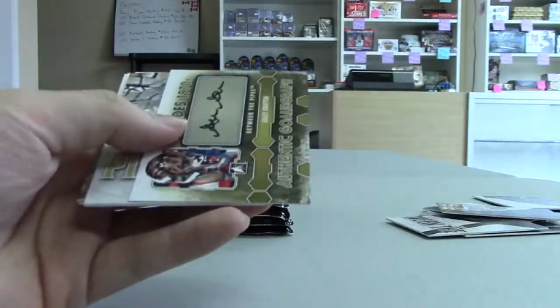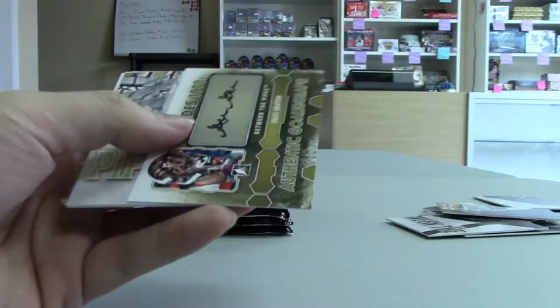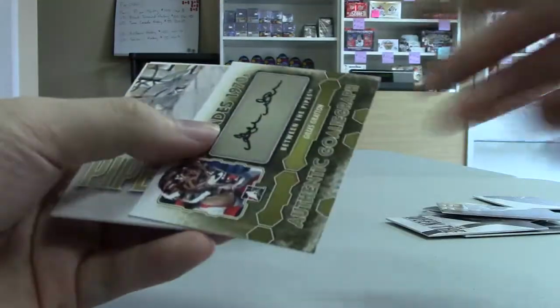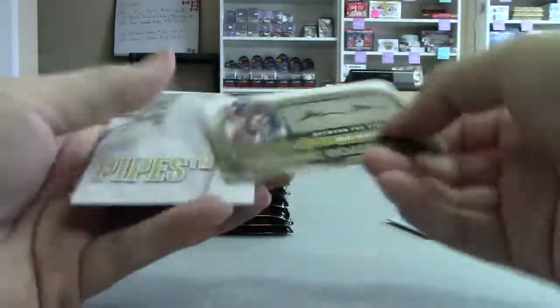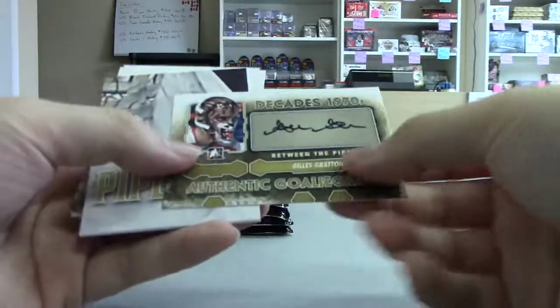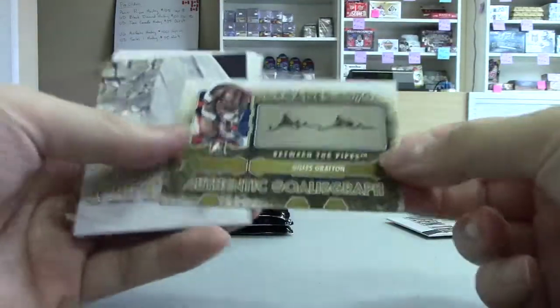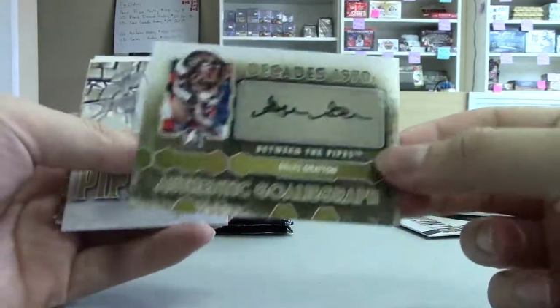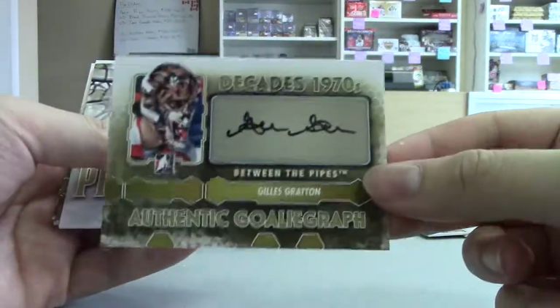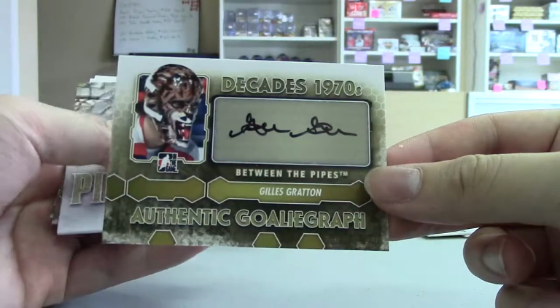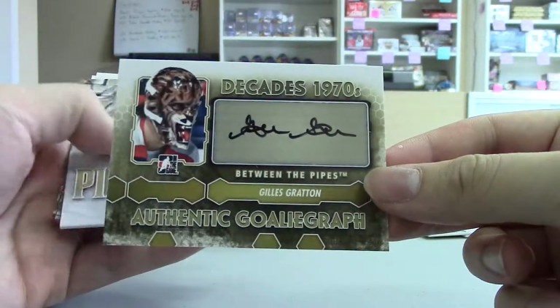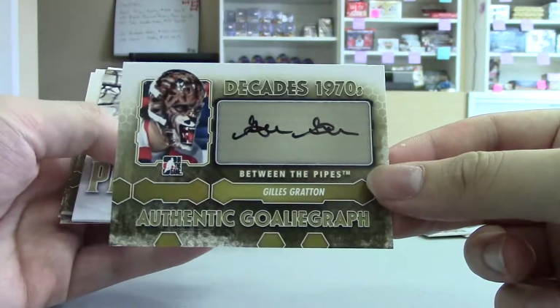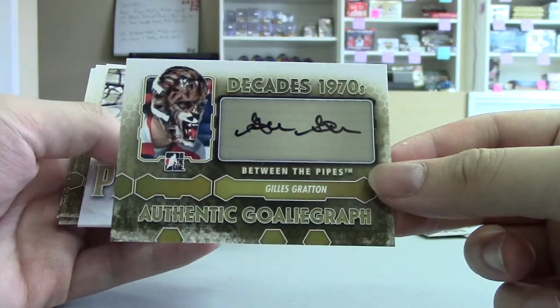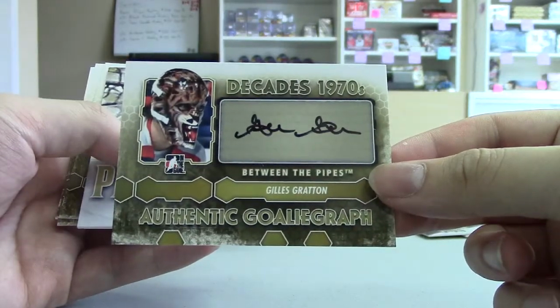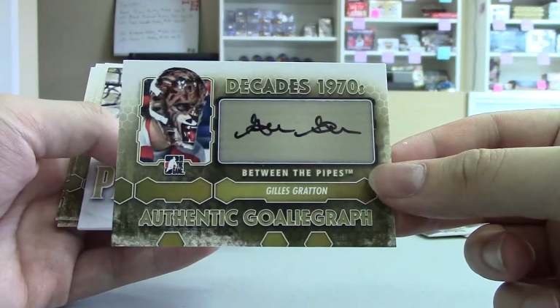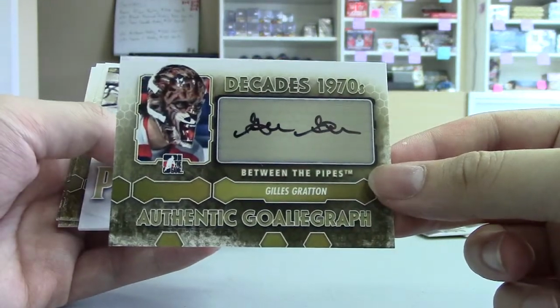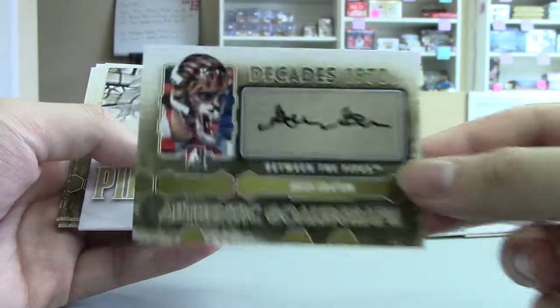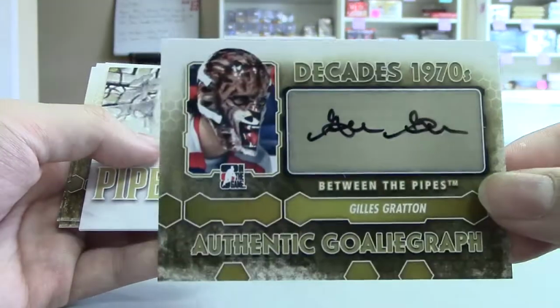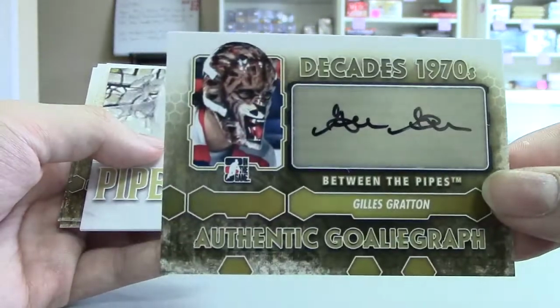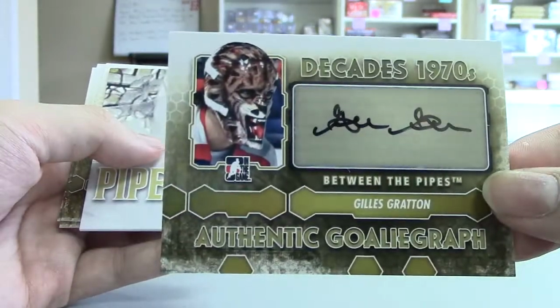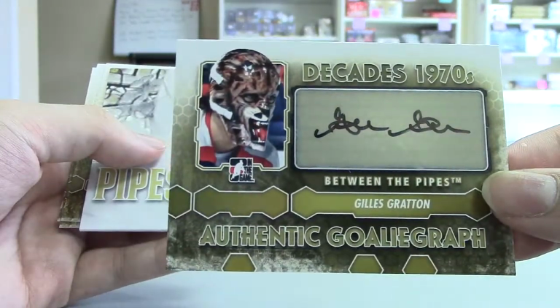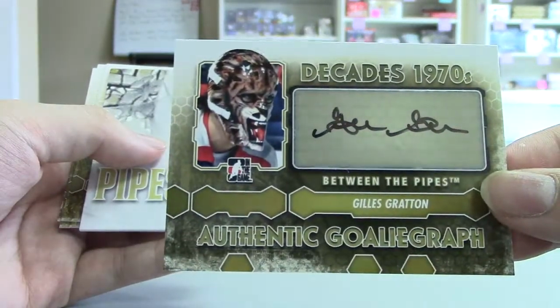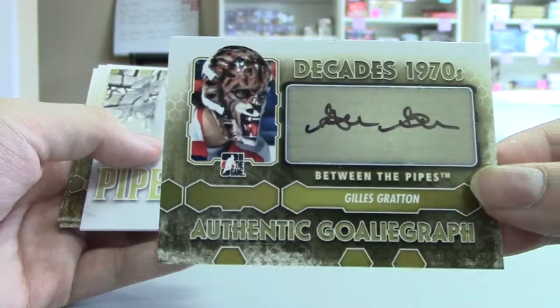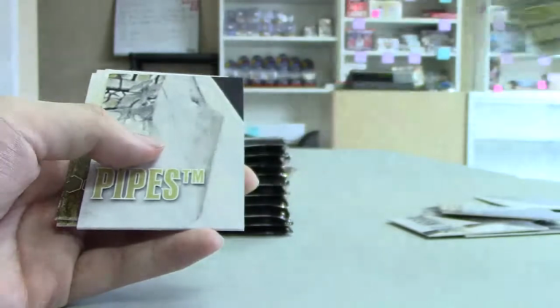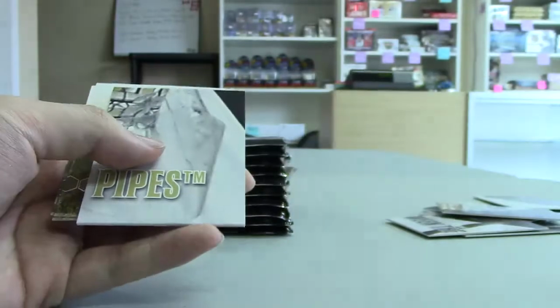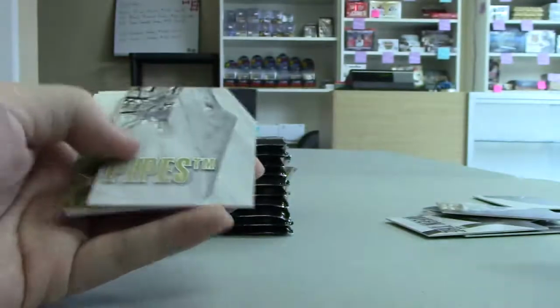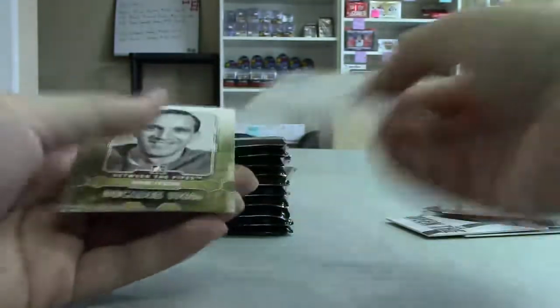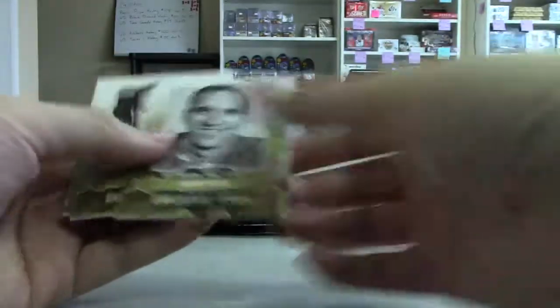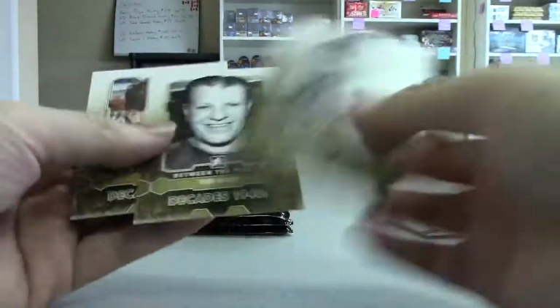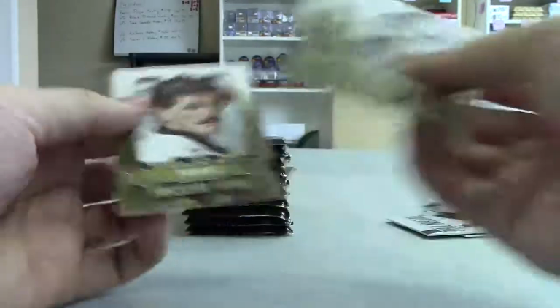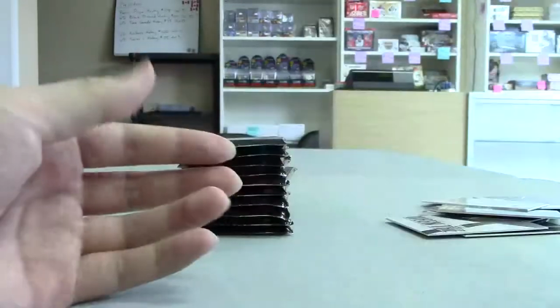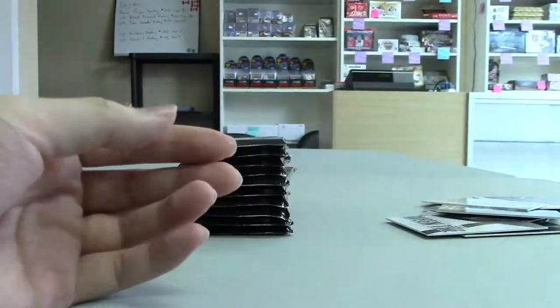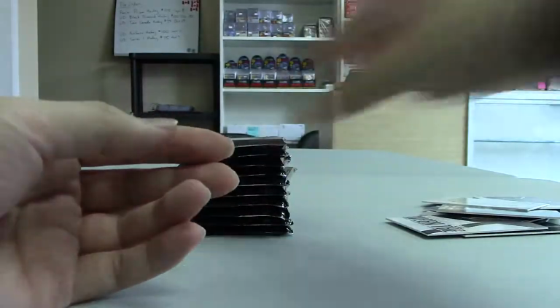Got another auto — Gilles Breton. Man, check out that mask, it's a sick mask. That was a nice point in my career.